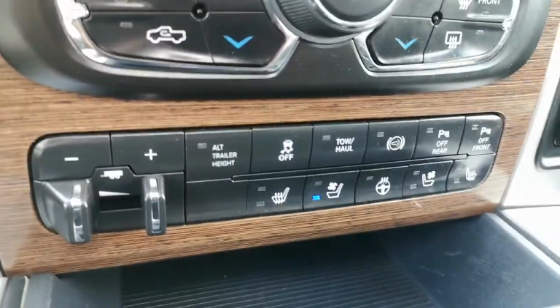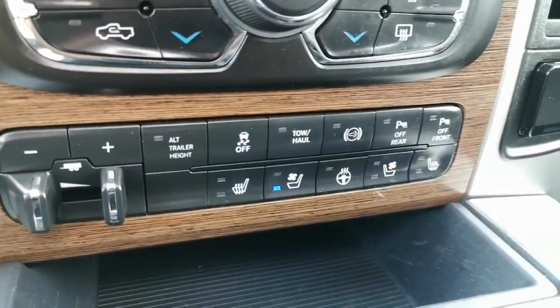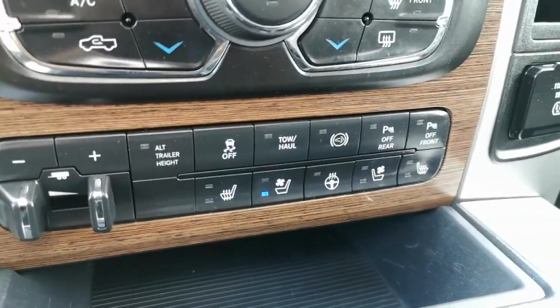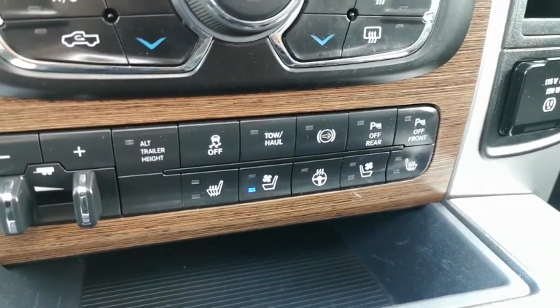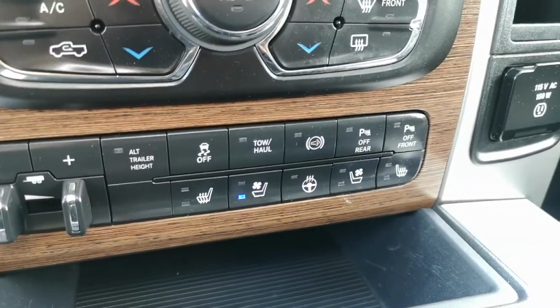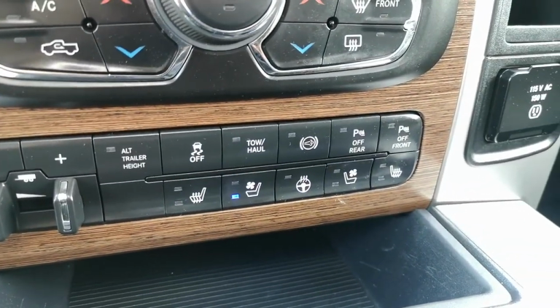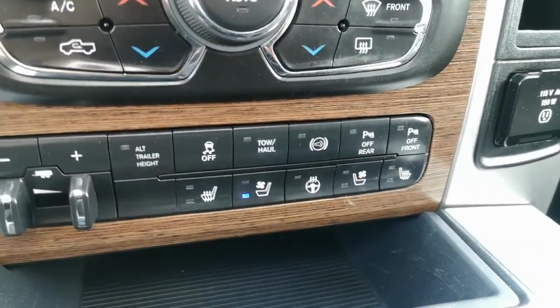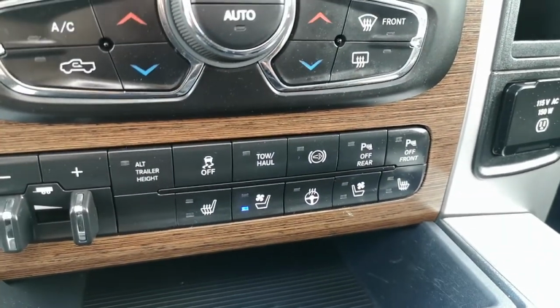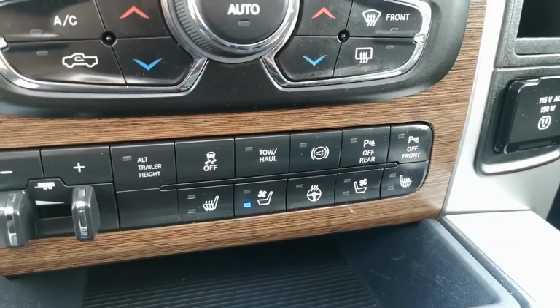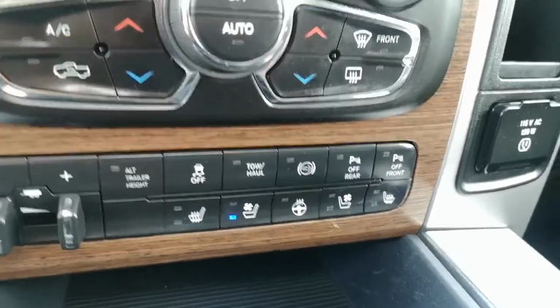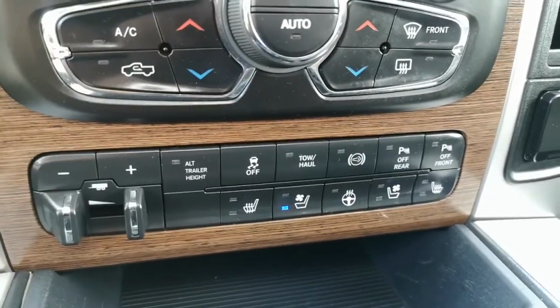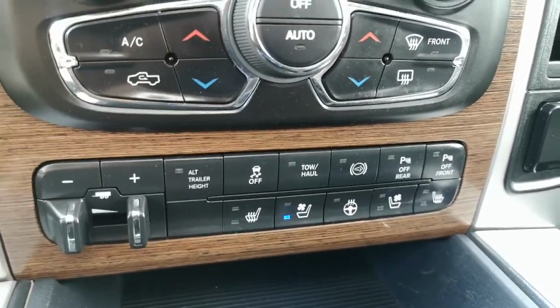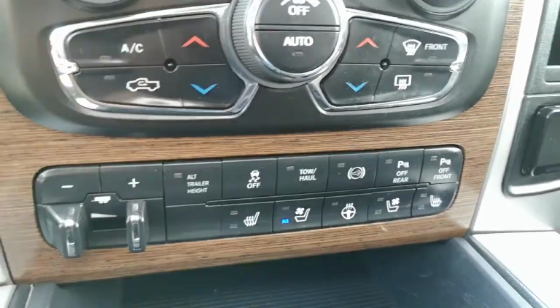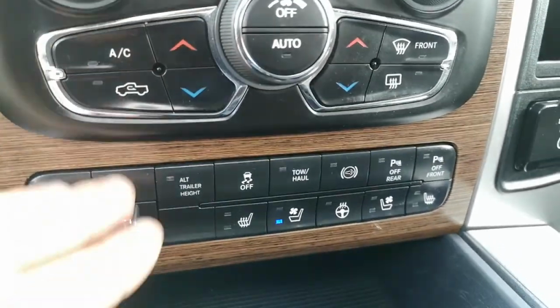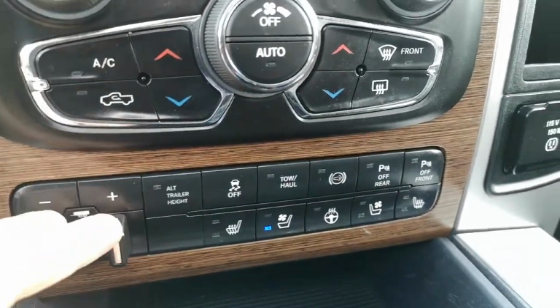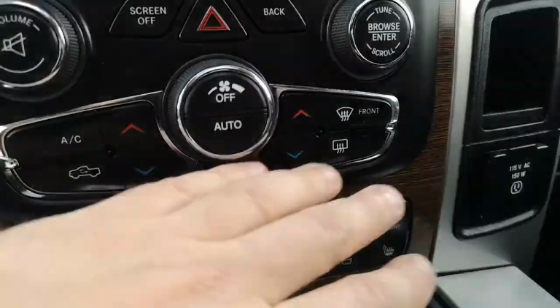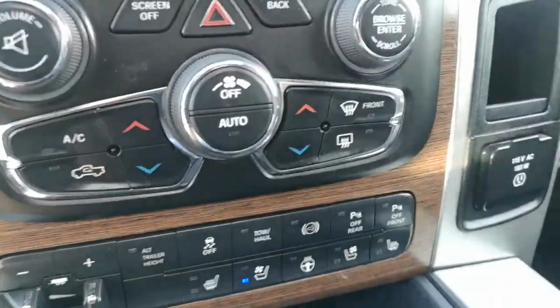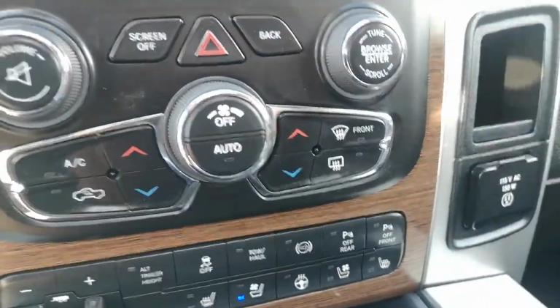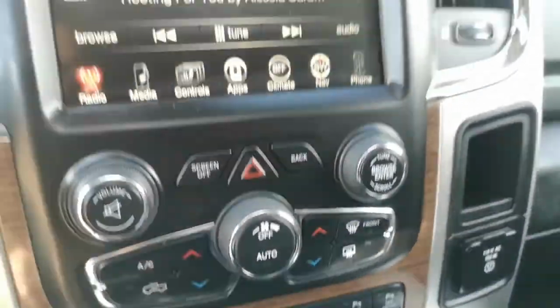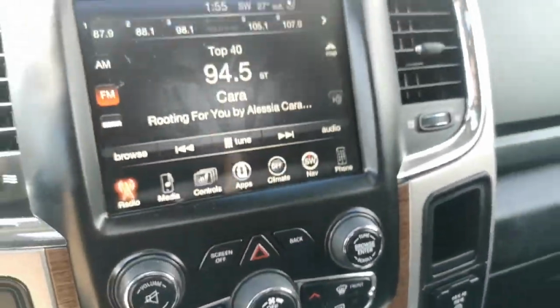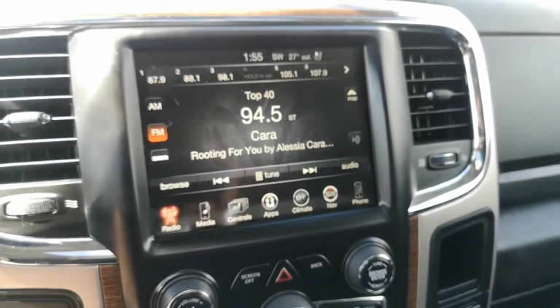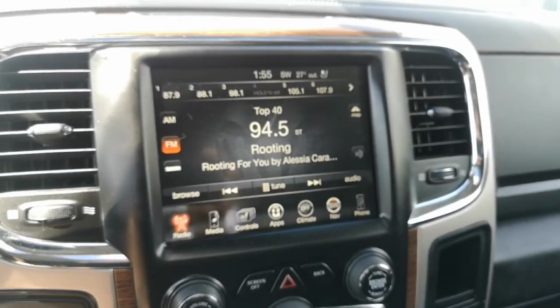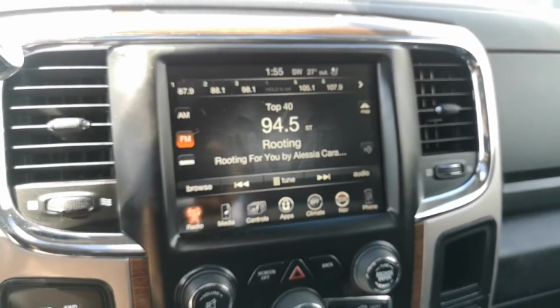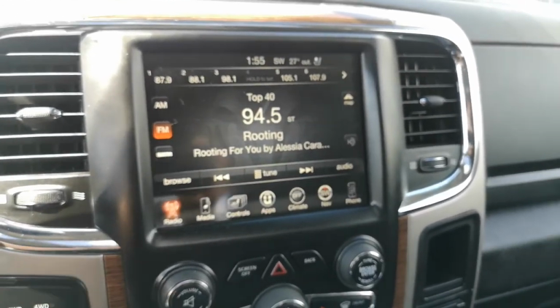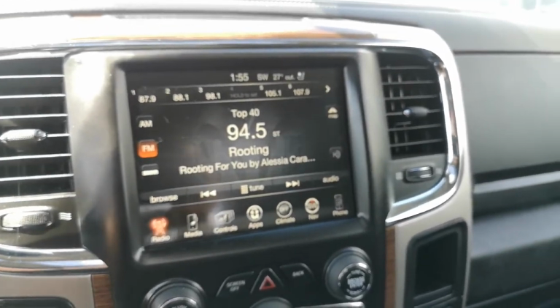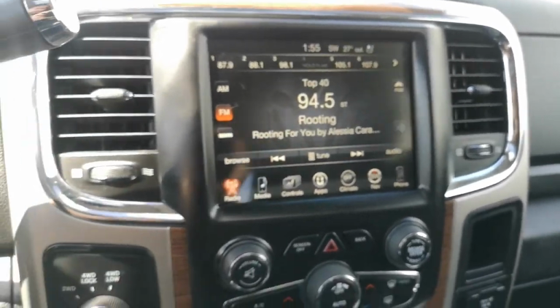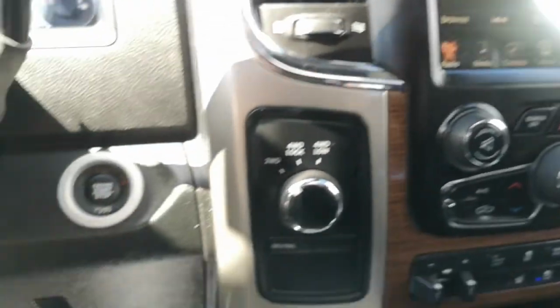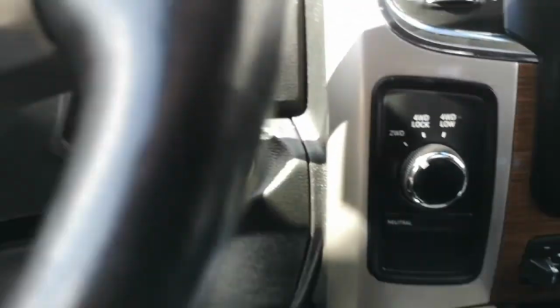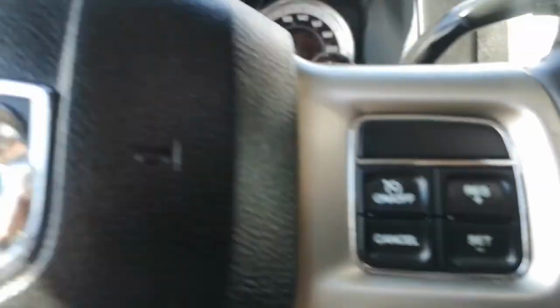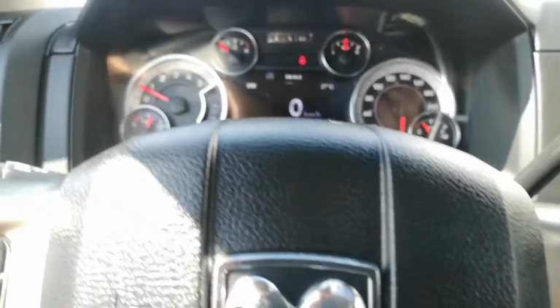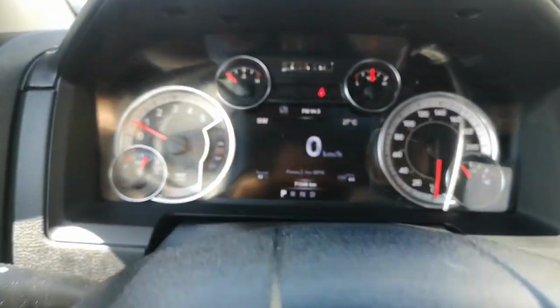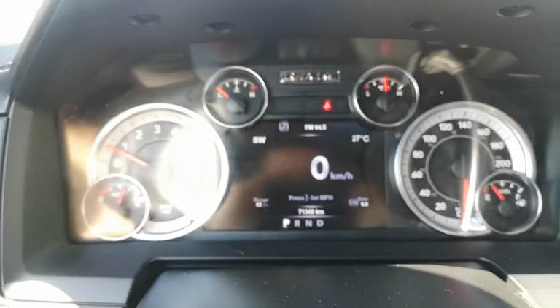Down here we're going to have heated and cooled seats, heated steering wheel, exhaust brake, tow/haul mode, trailer brake controller, parking sensors — you name it guys — navigation, Bluetooth.